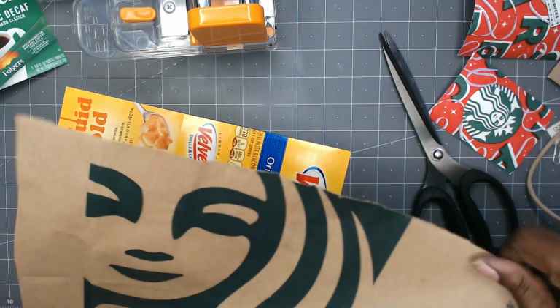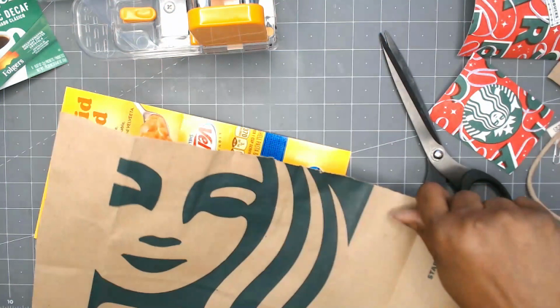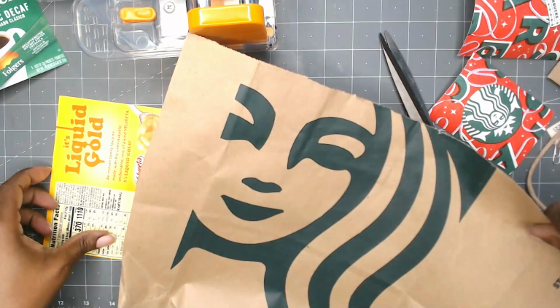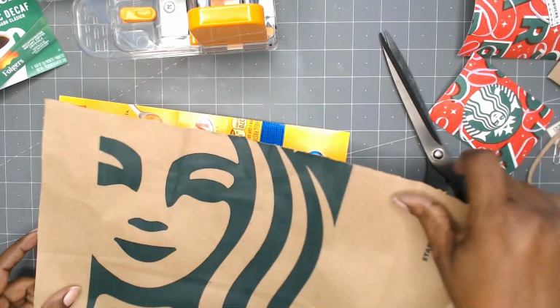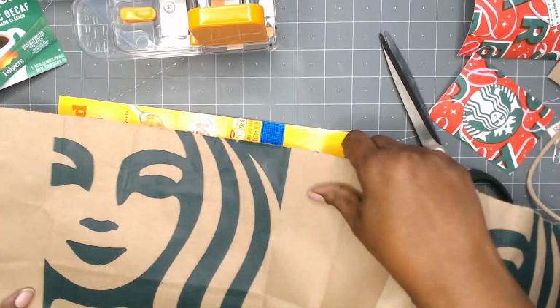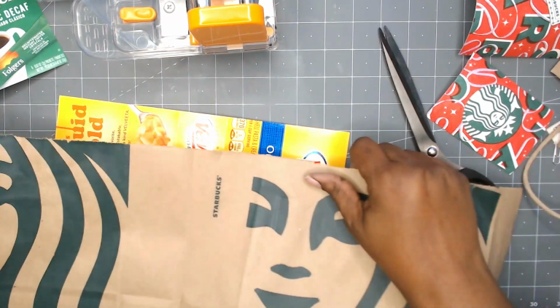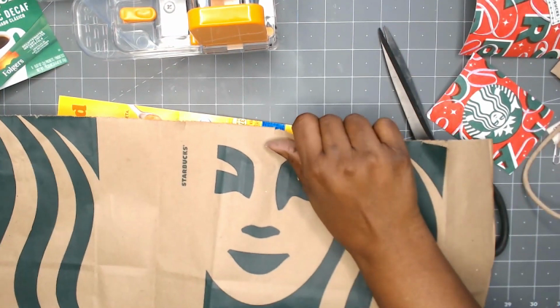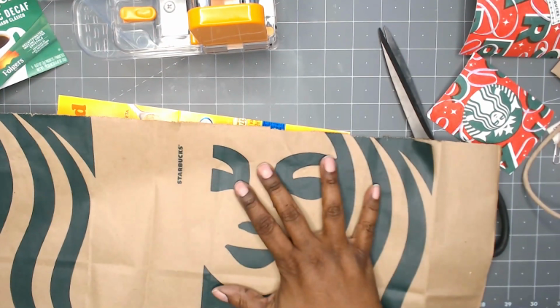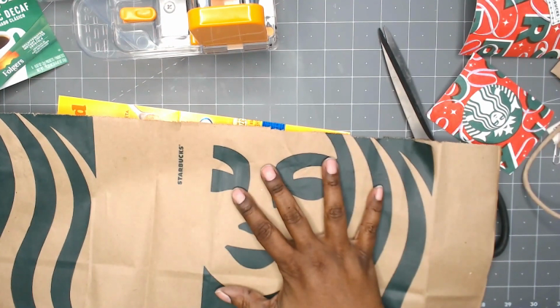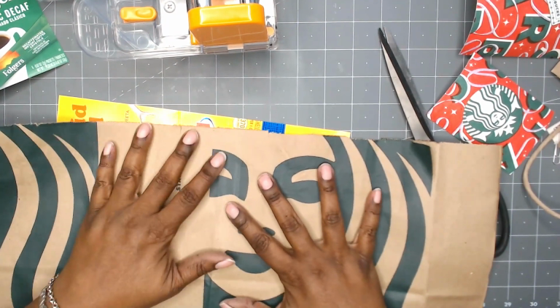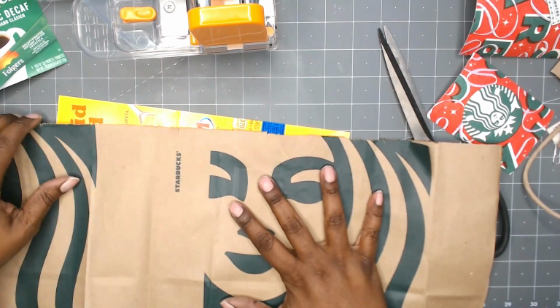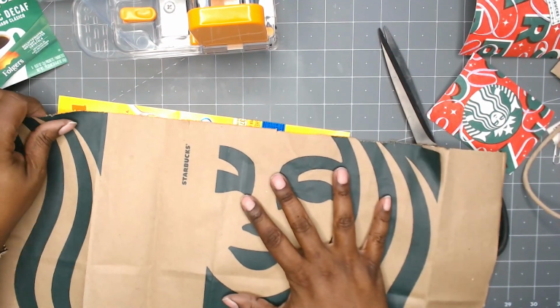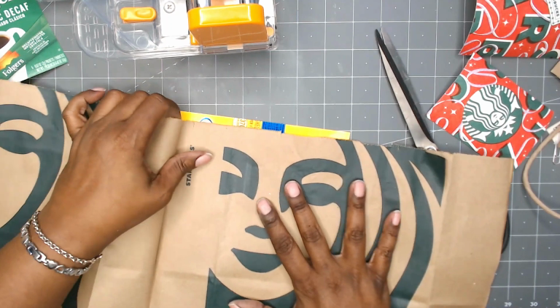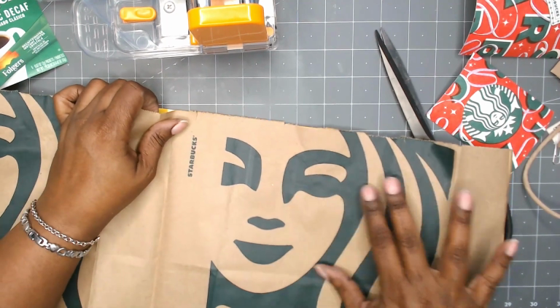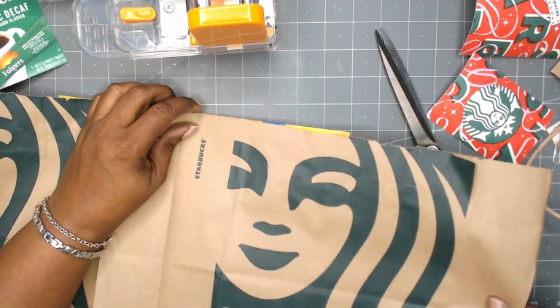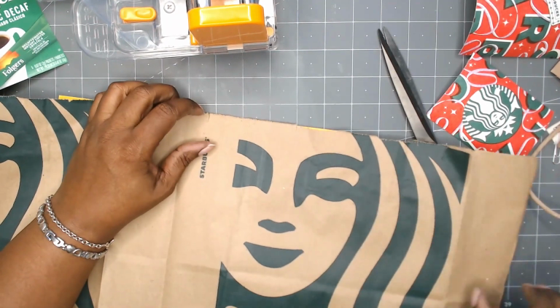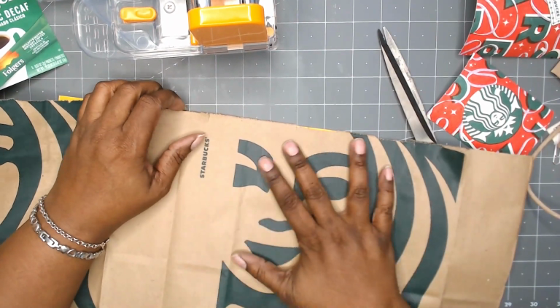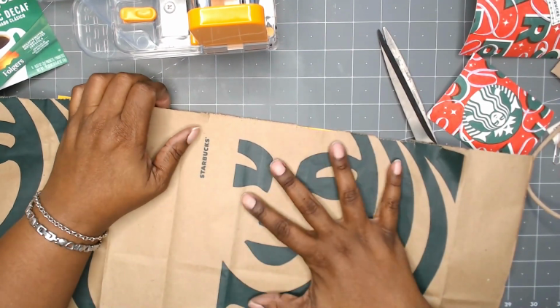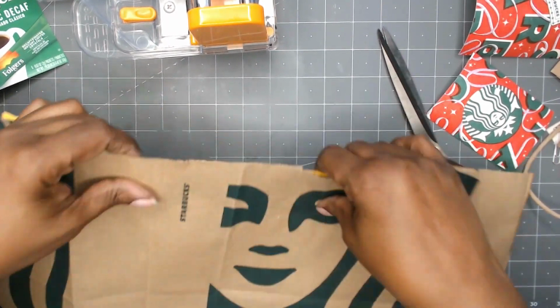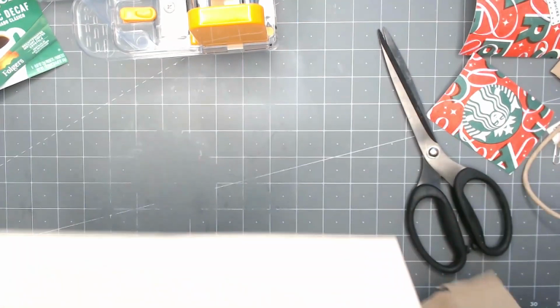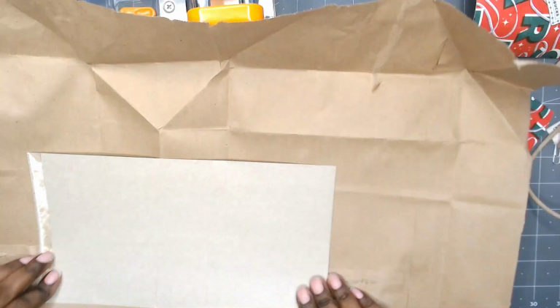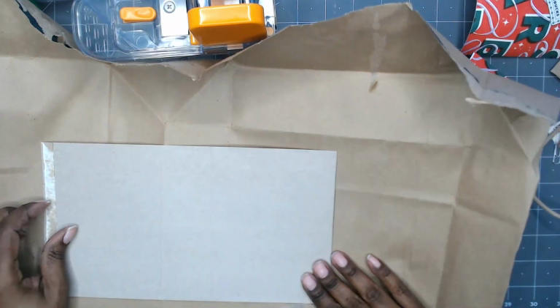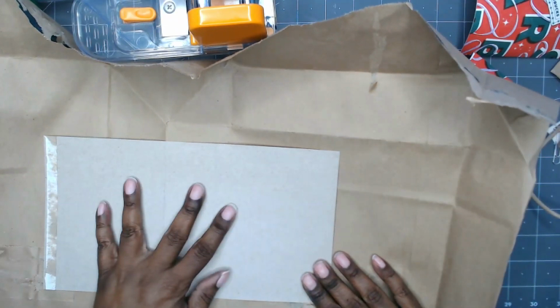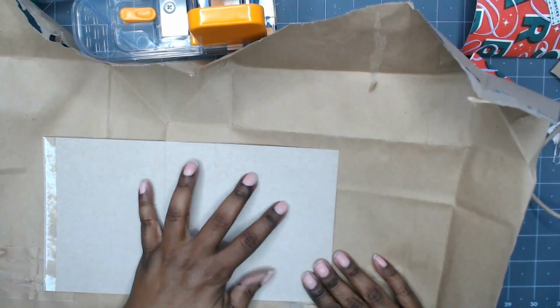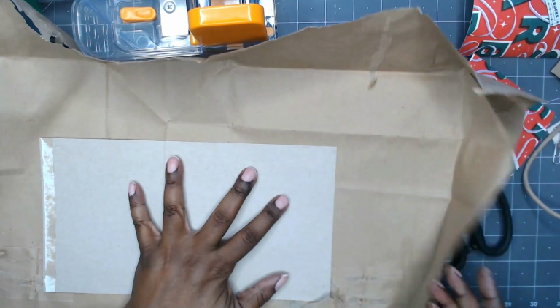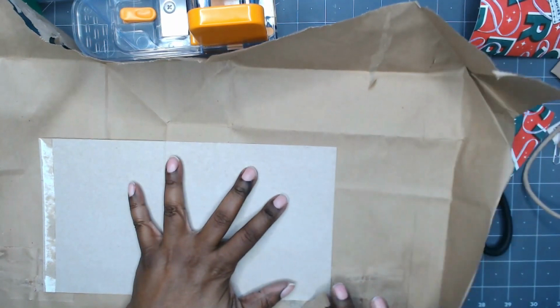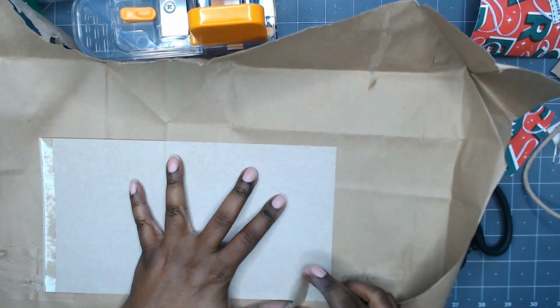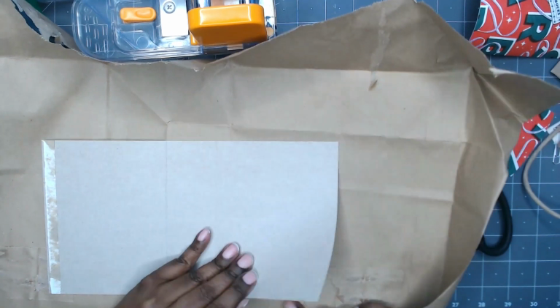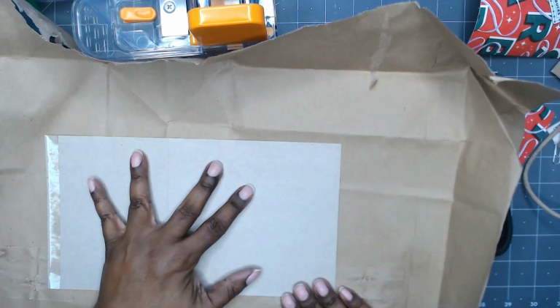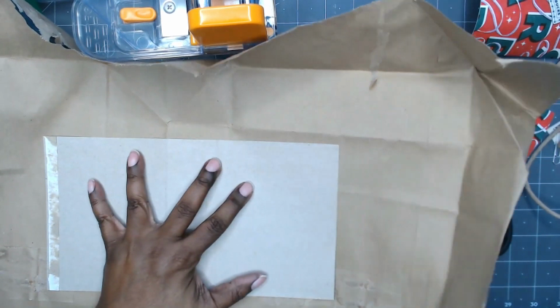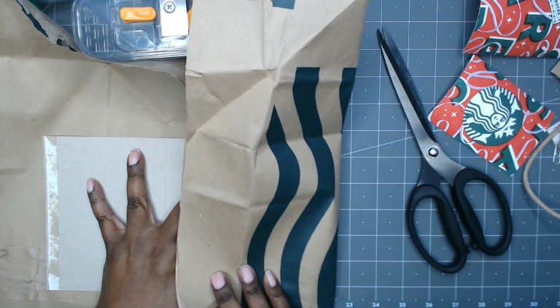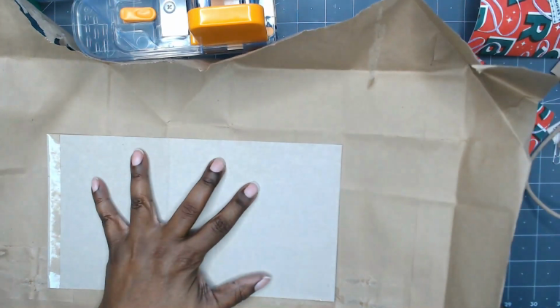So I've decided to use the macaroni and cheese box. Here I'm just dry fitting how I want the paper bag to go on the box to make my cover. And this will be a junk journal cover.